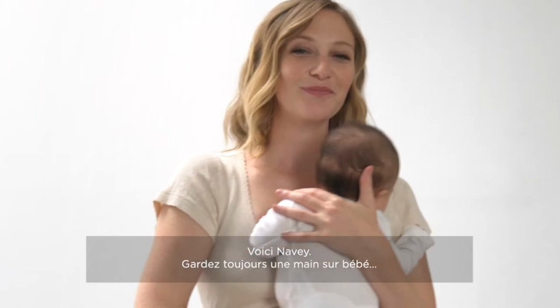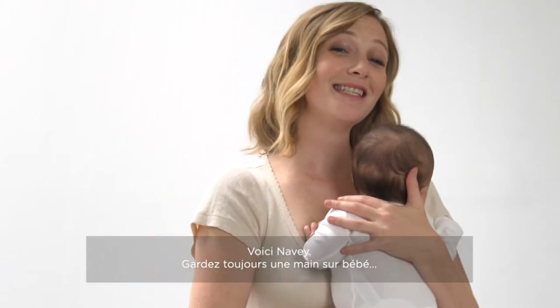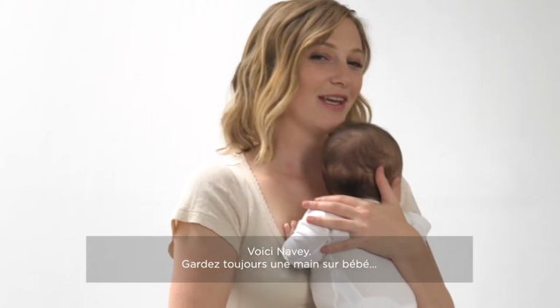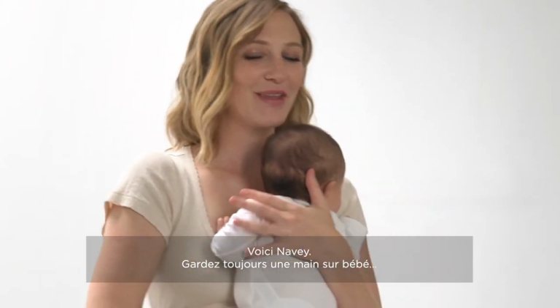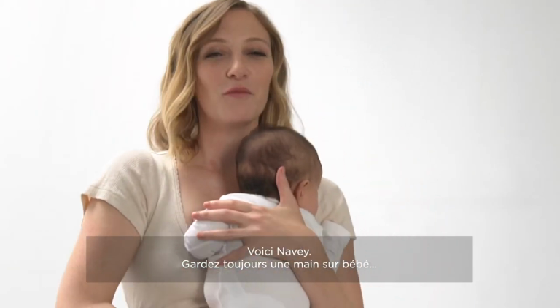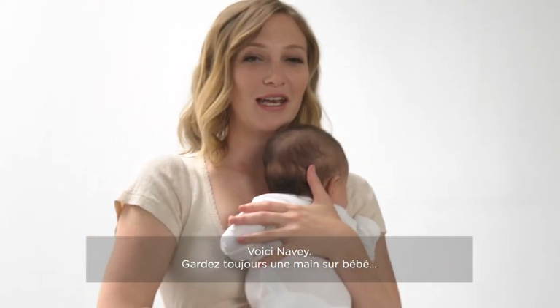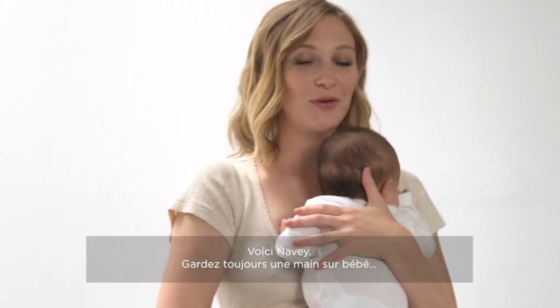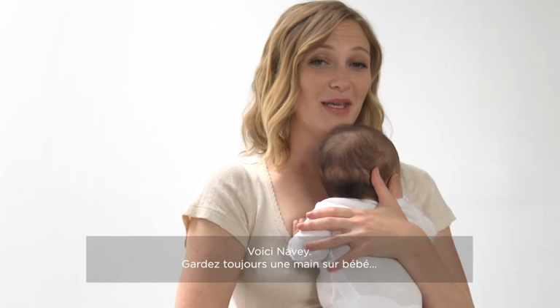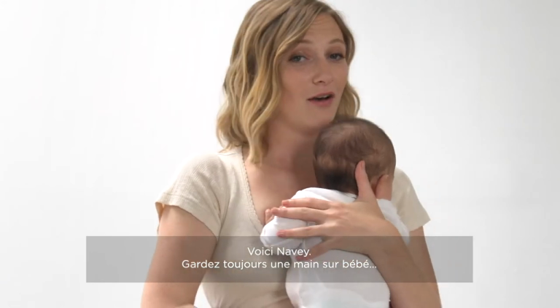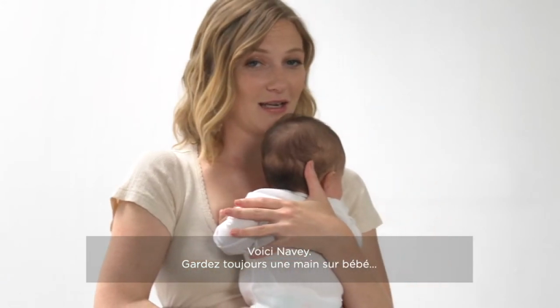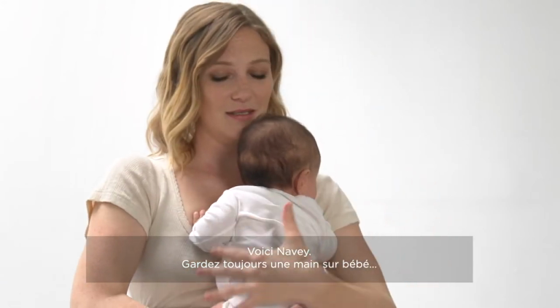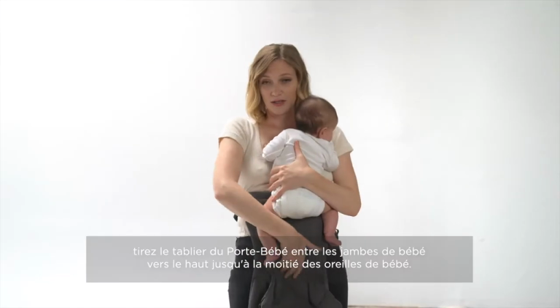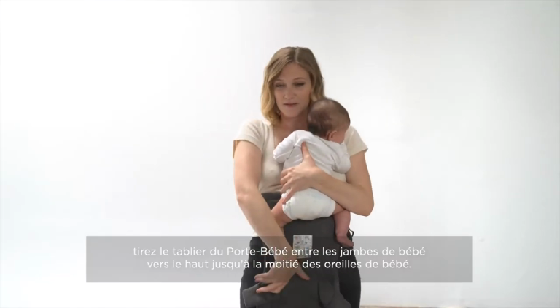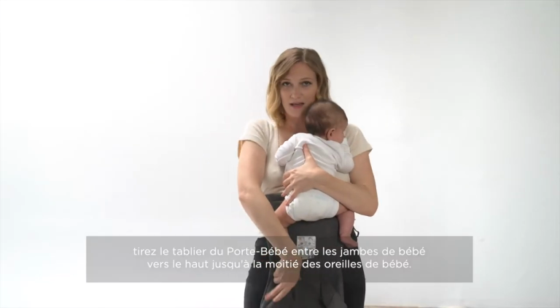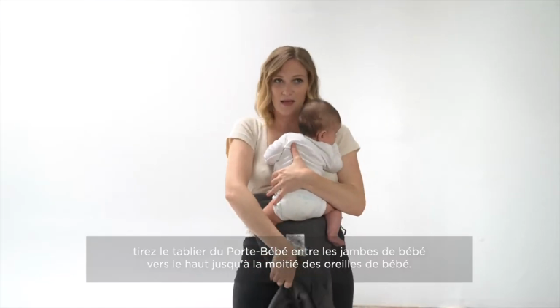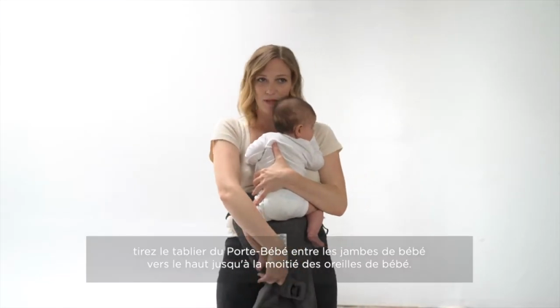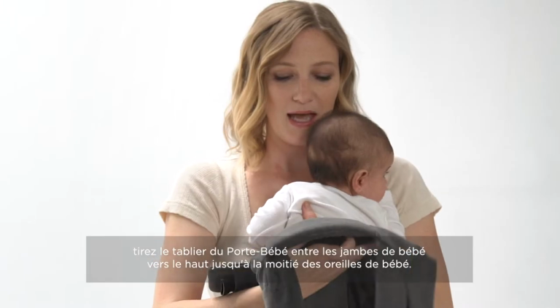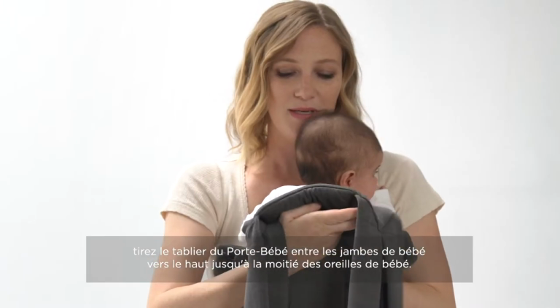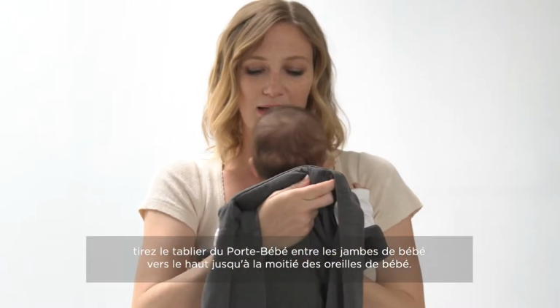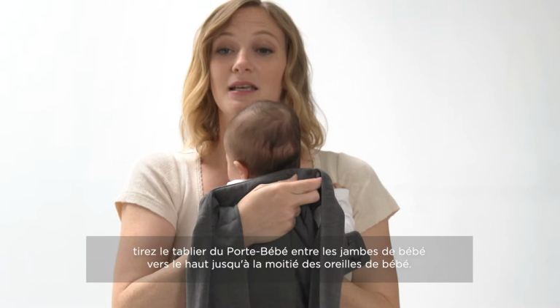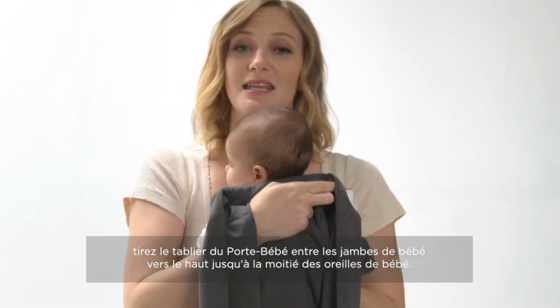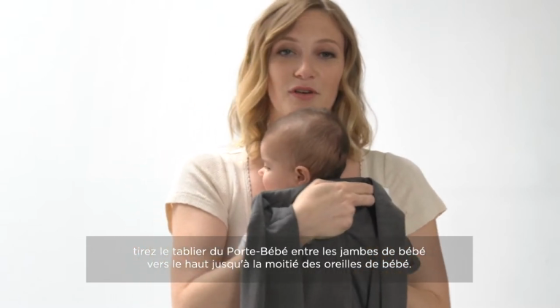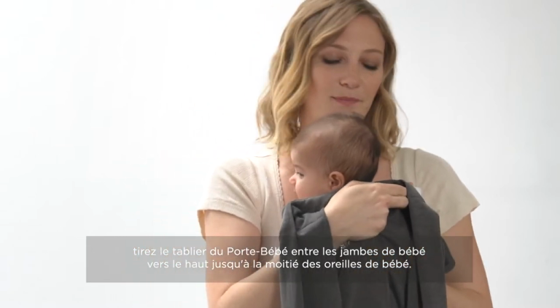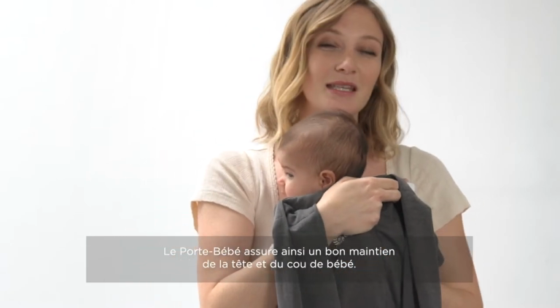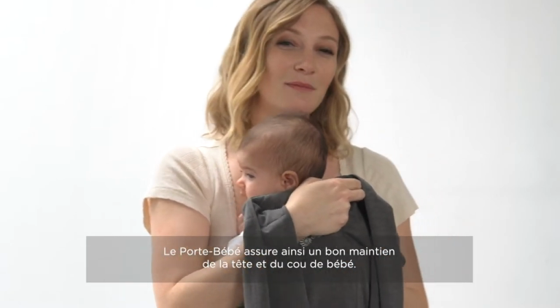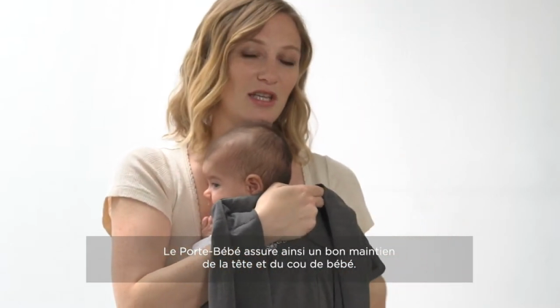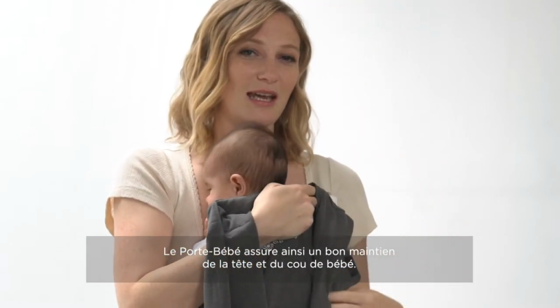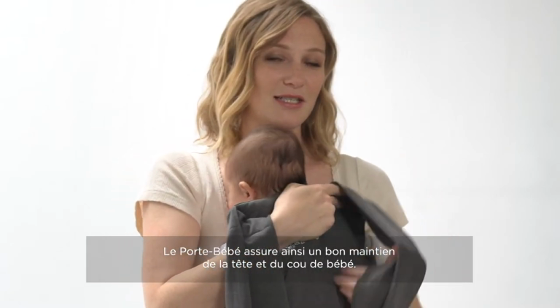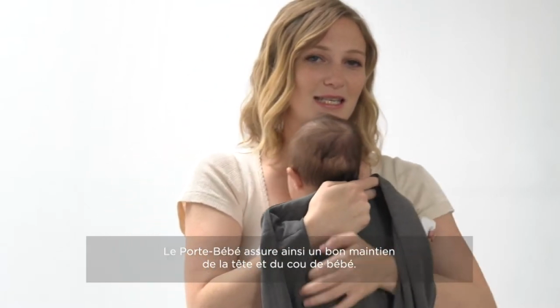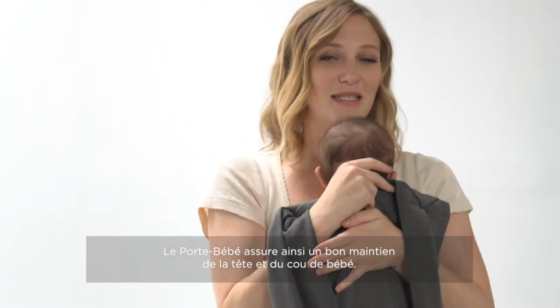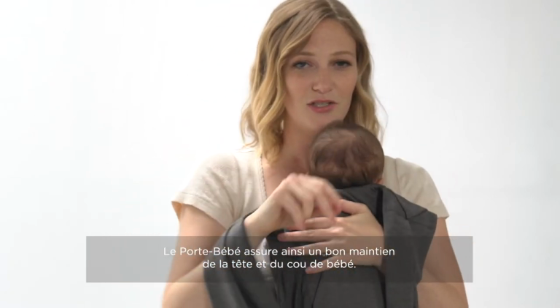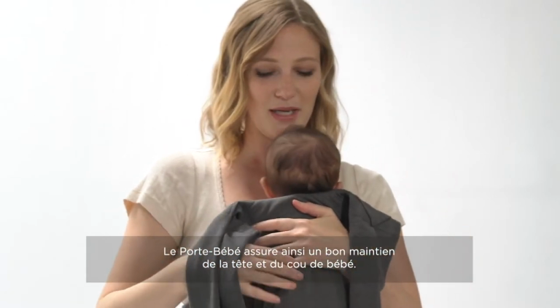This is Navy. With one hand holding baby at all times, you're going to lift the panel up behind baby's back to the nape of their neck. This is going to make sure that the carrier stays in the best position for baby.